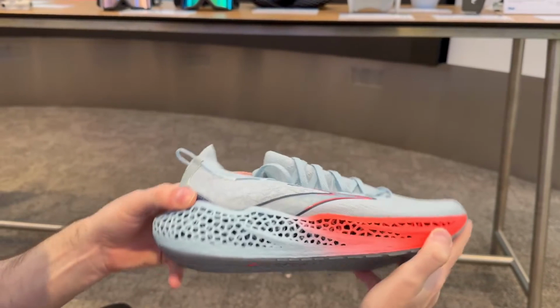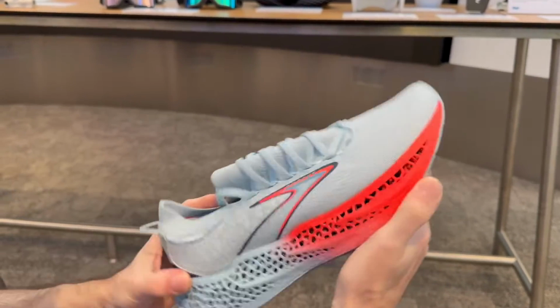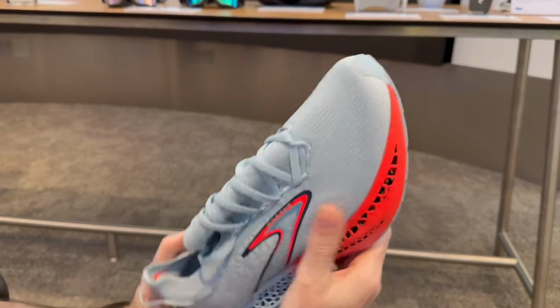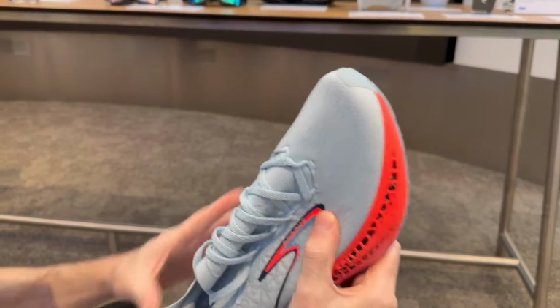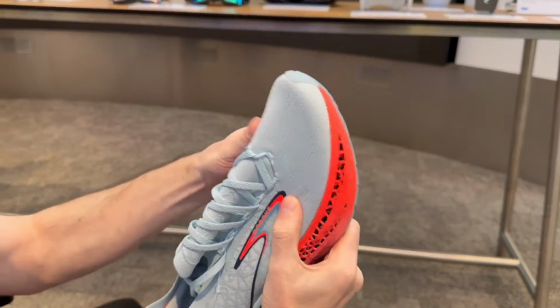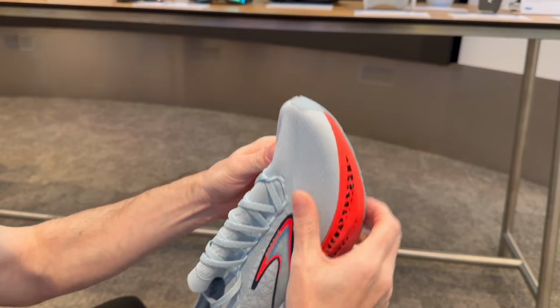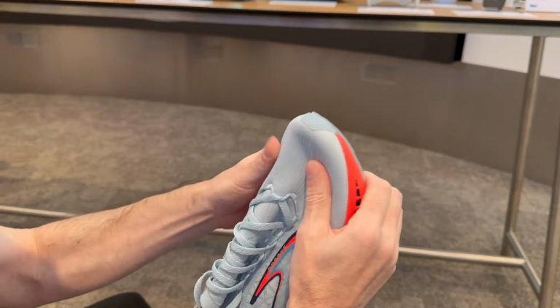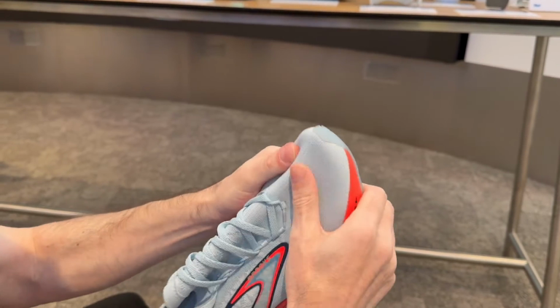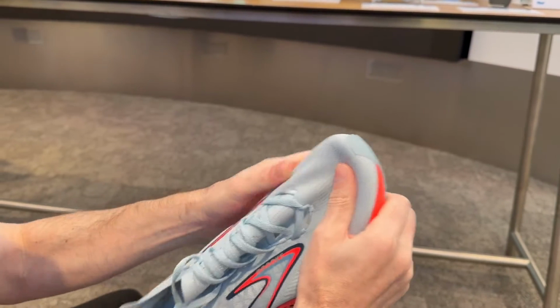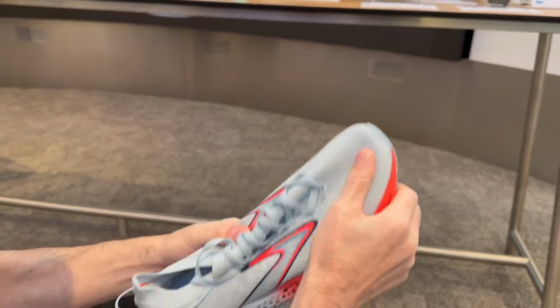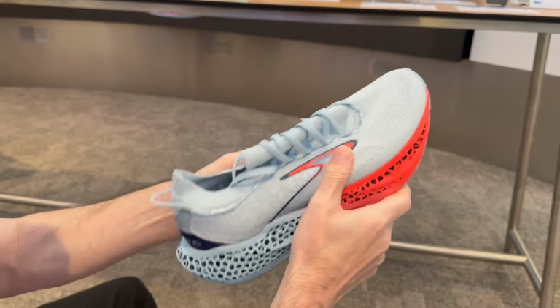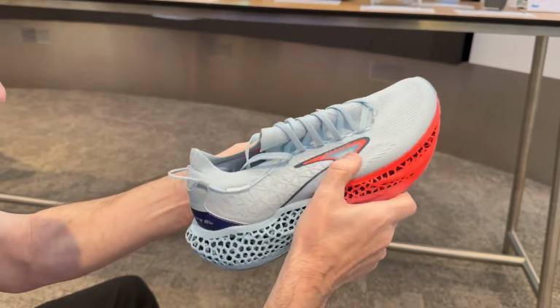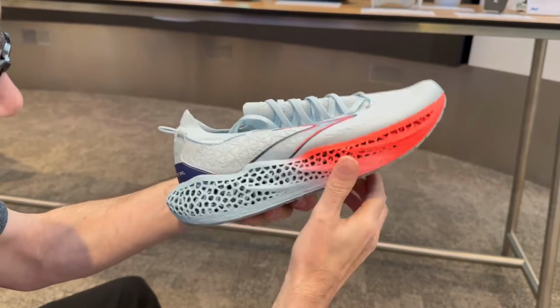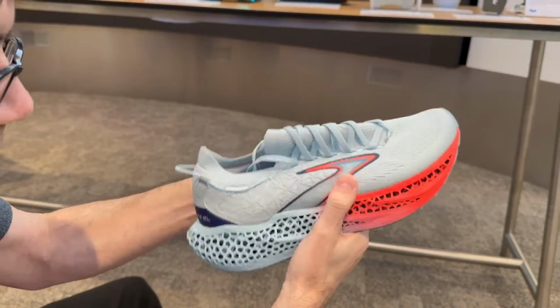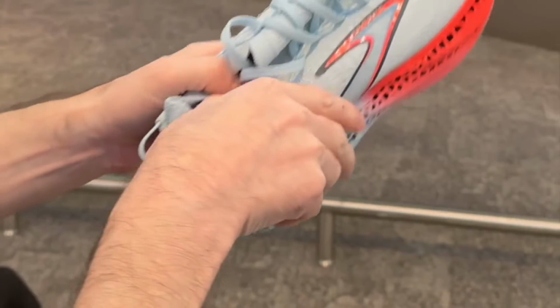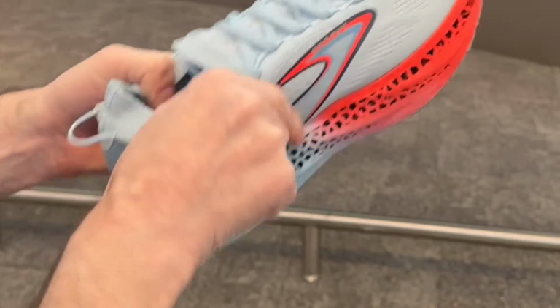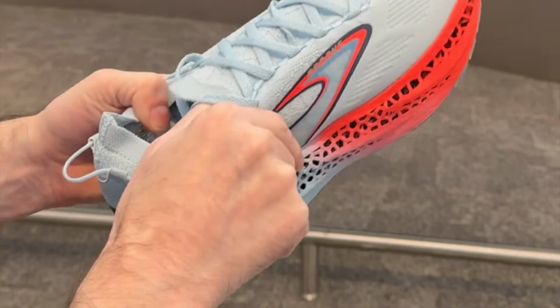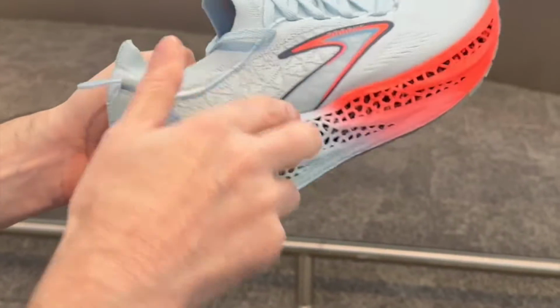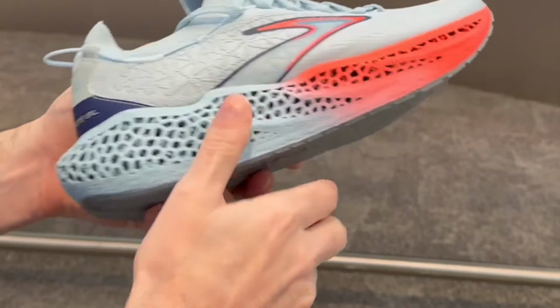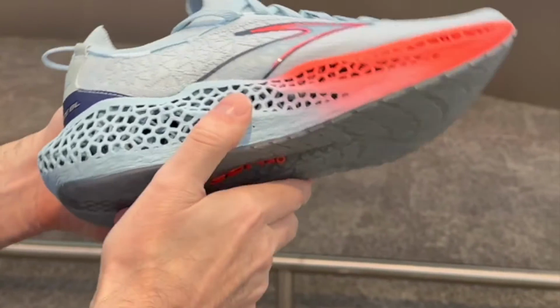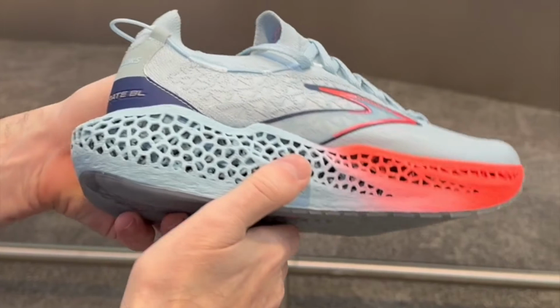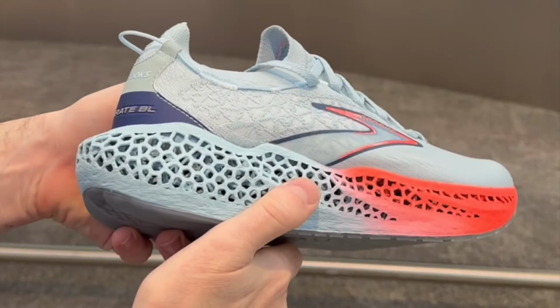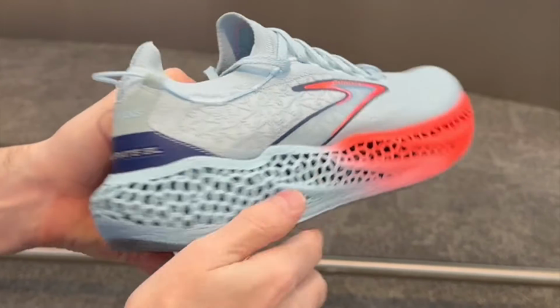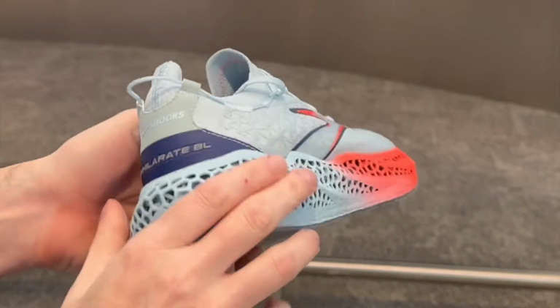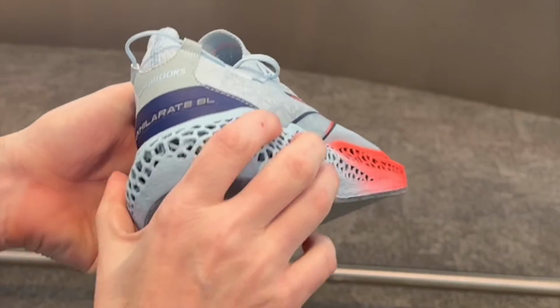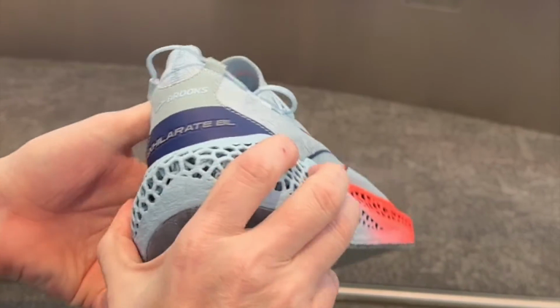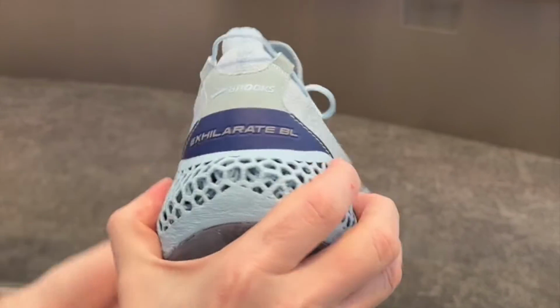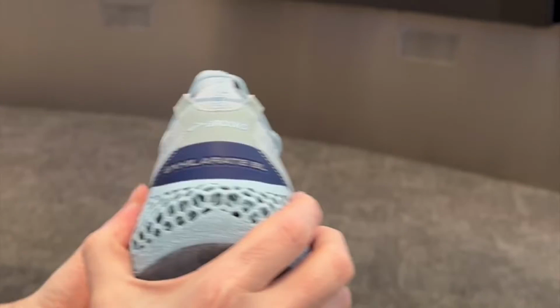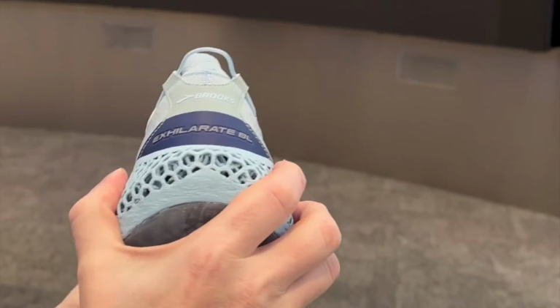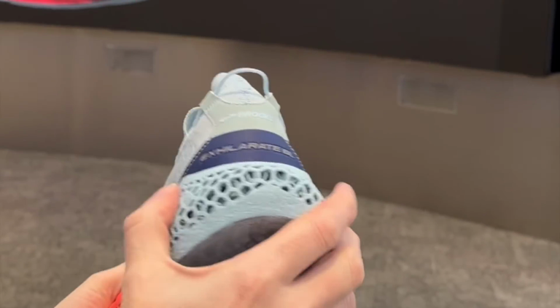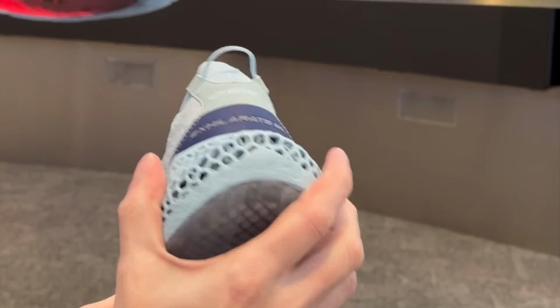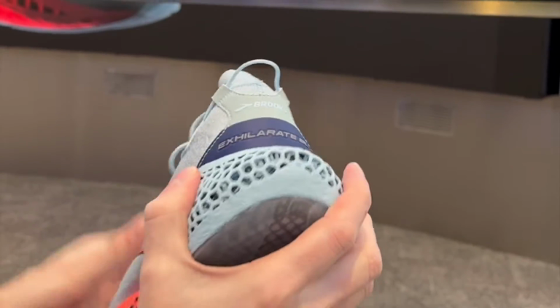The XLR8 BL shoes have a special matrix used for the soles that is strong under your weight, but when you start moving, have enough give to add some bounce and flex to your steps.